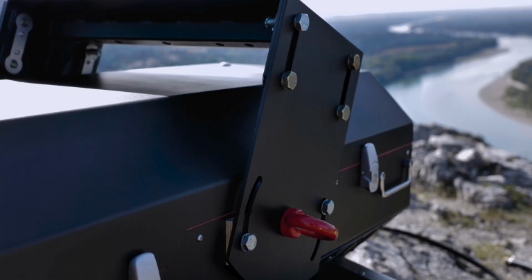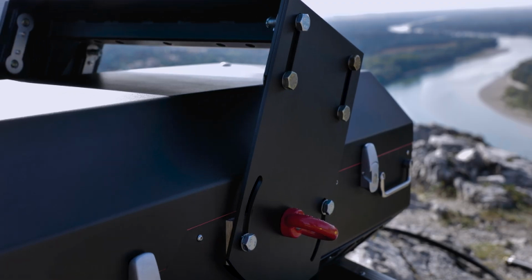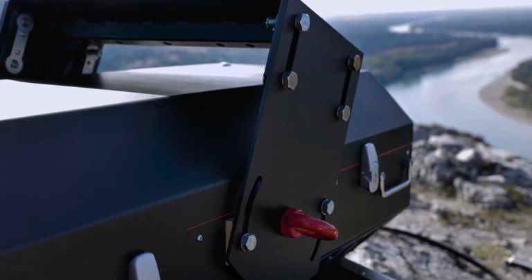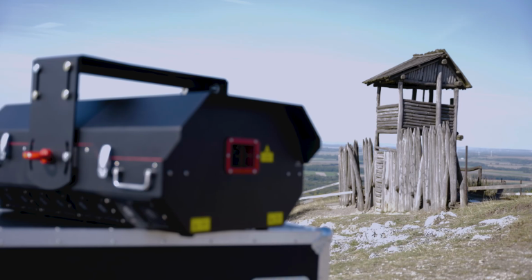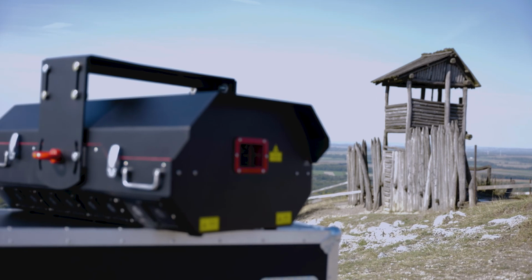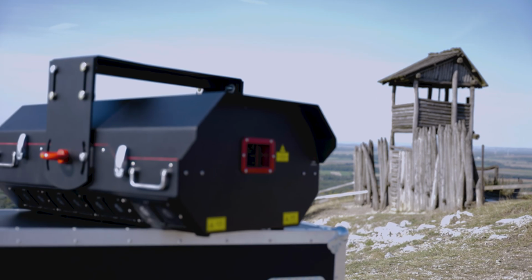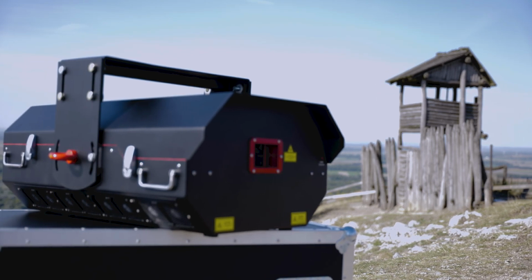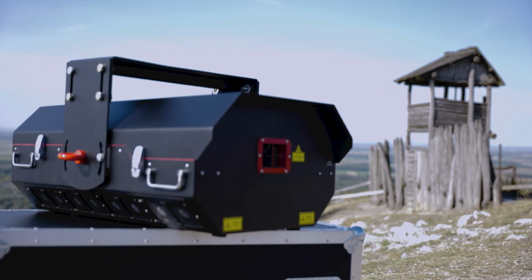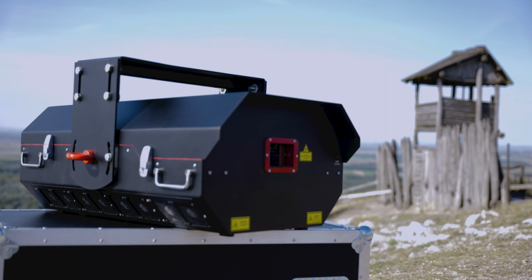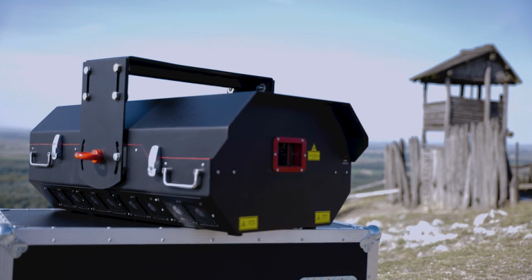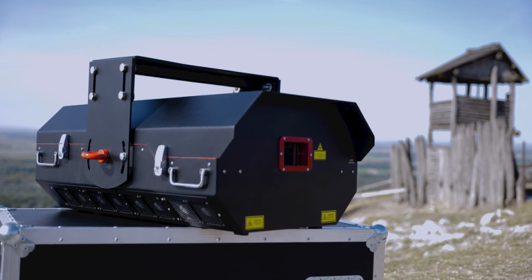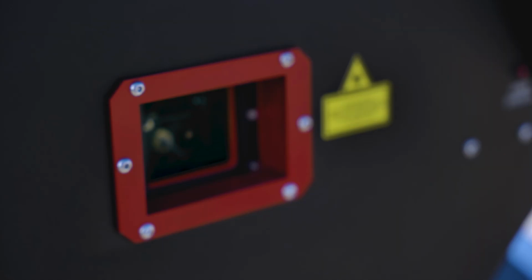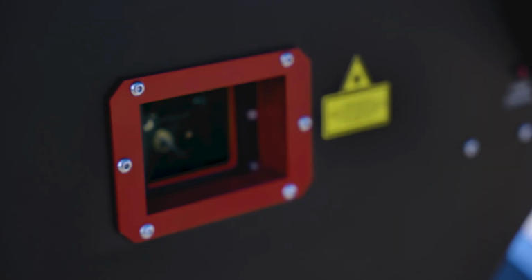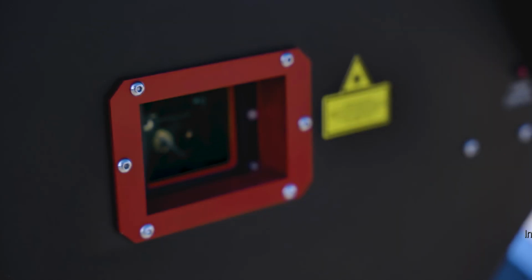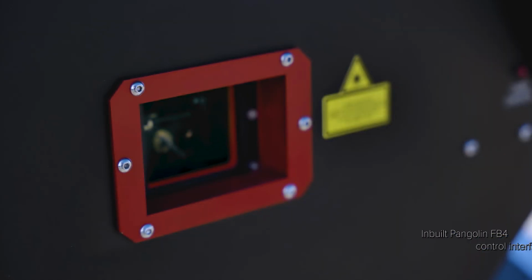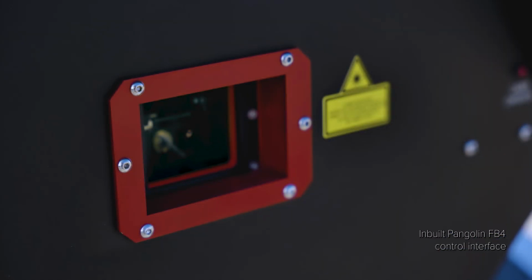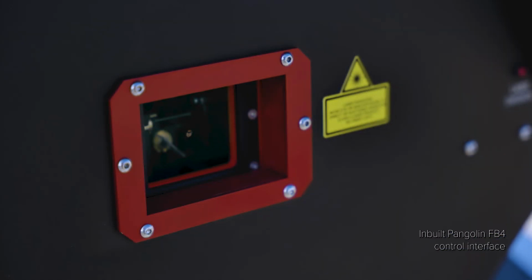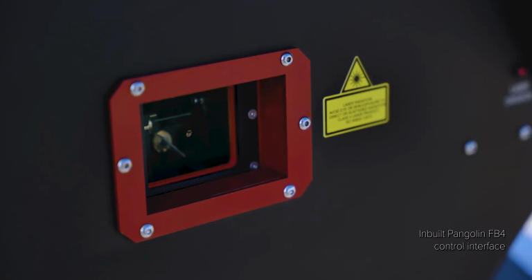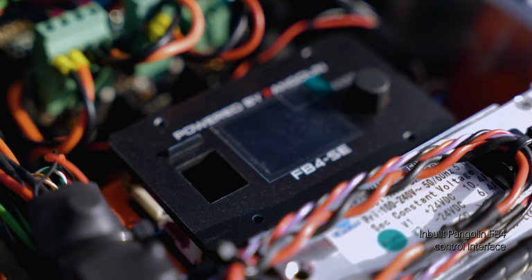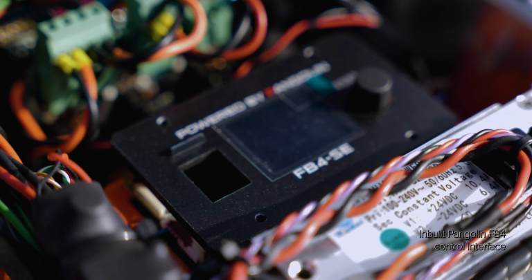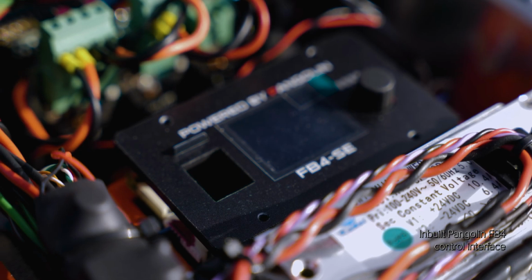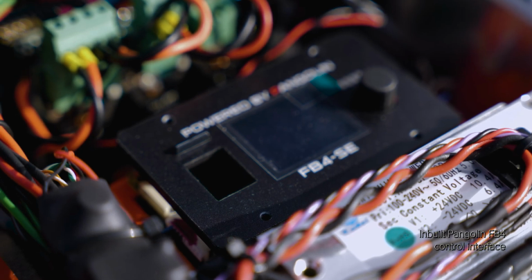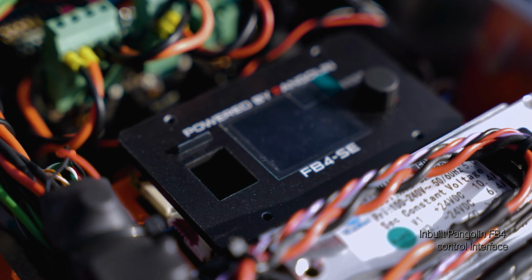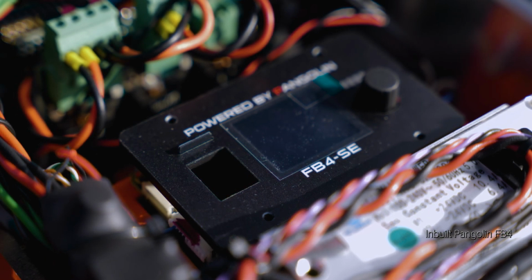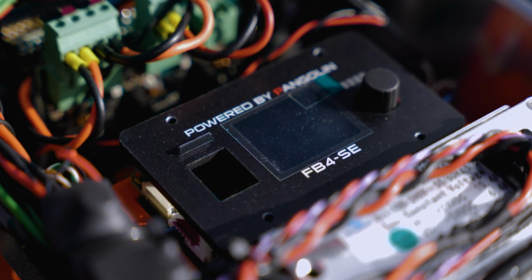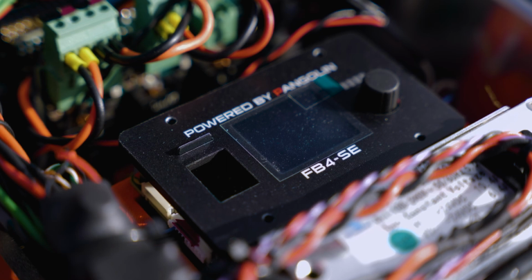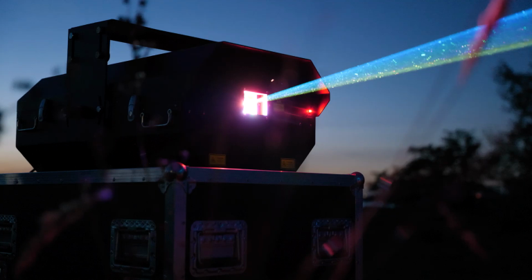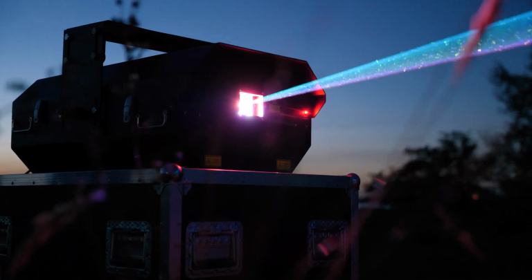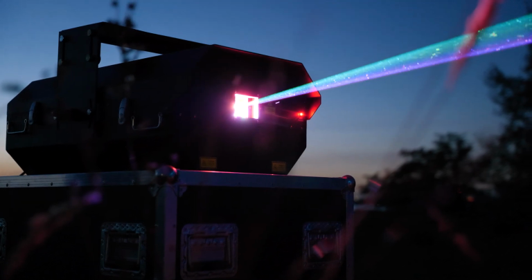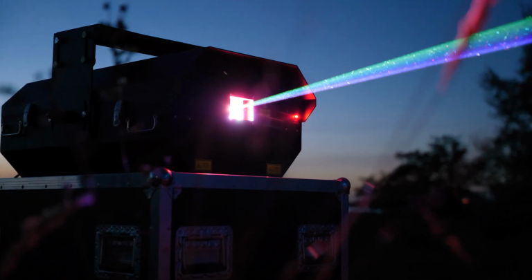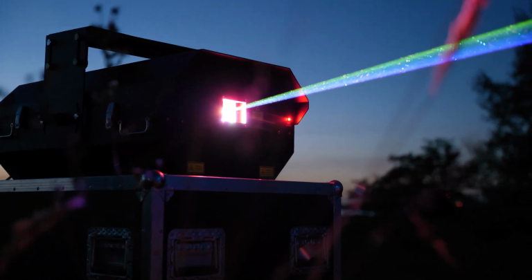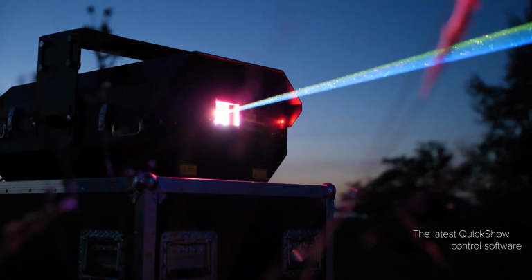As well as other KVANT lasers, EPICs come with a built-in Pangolin FB4 control interface and the latest QuickShow software.